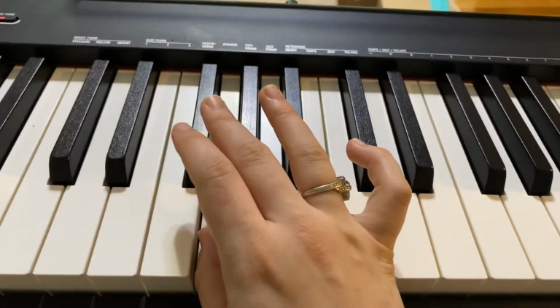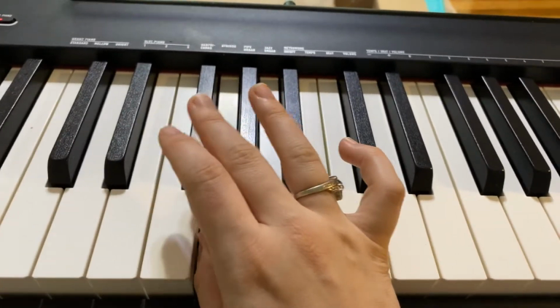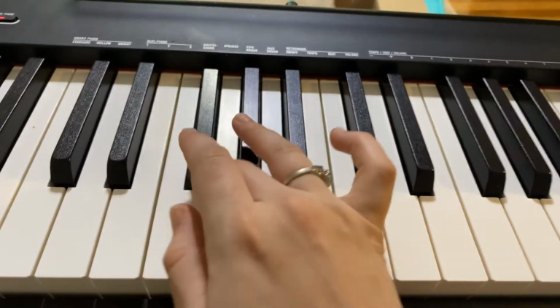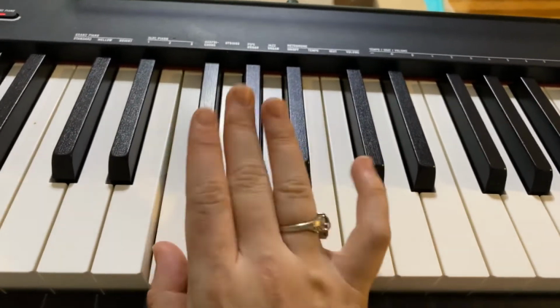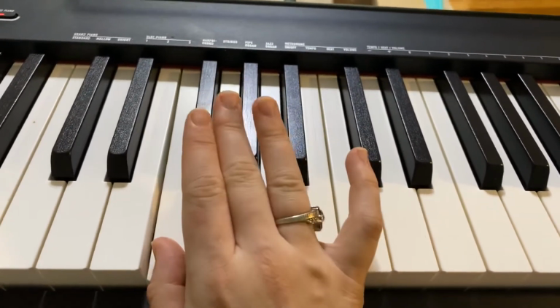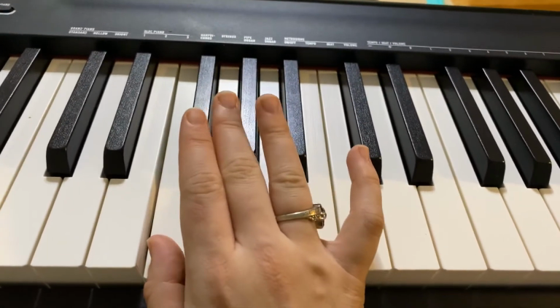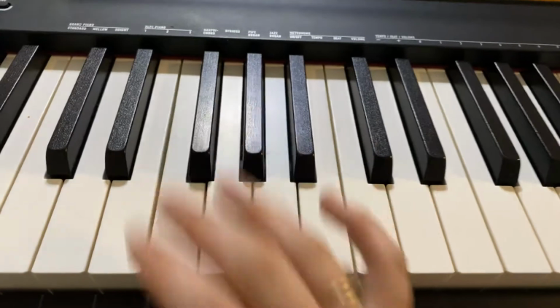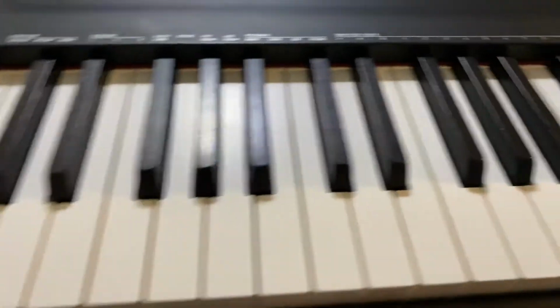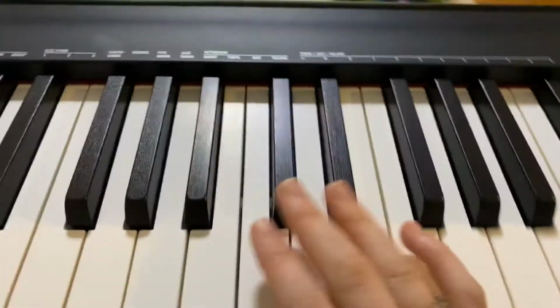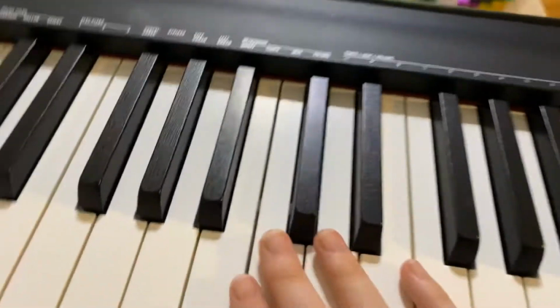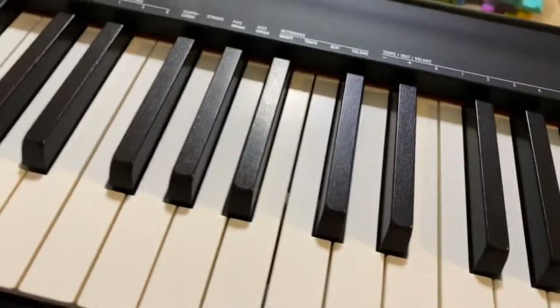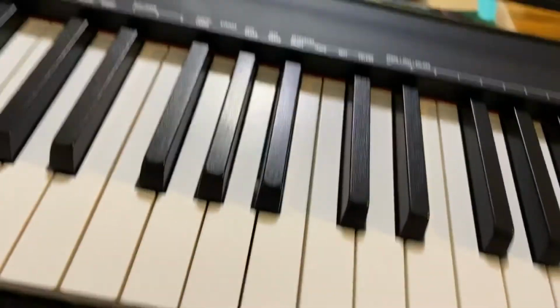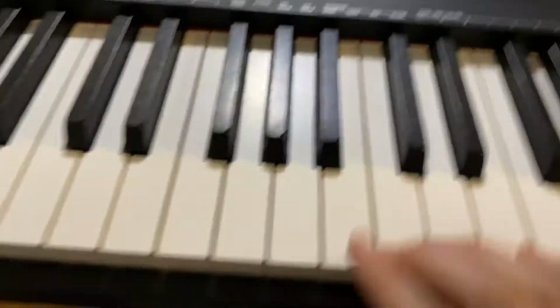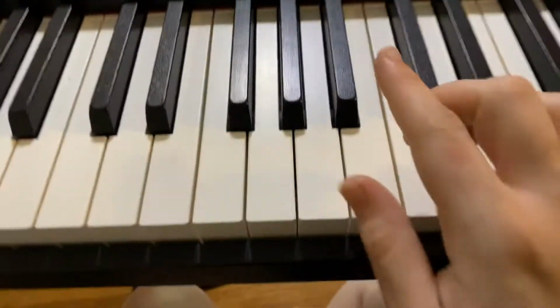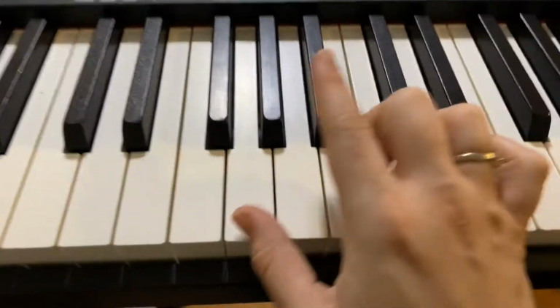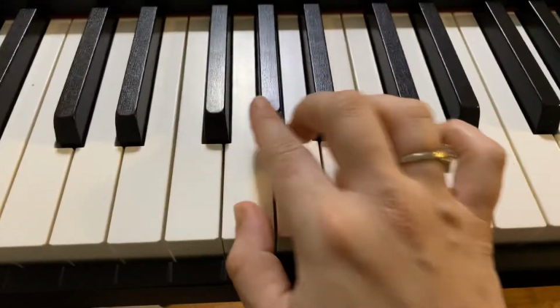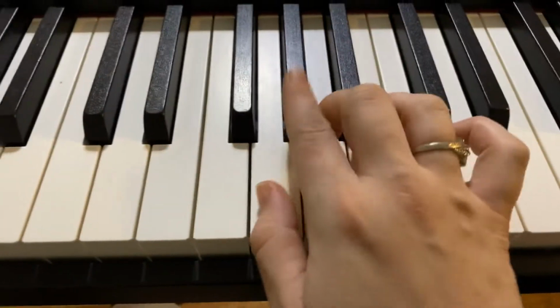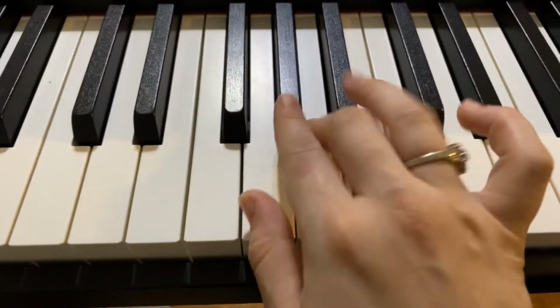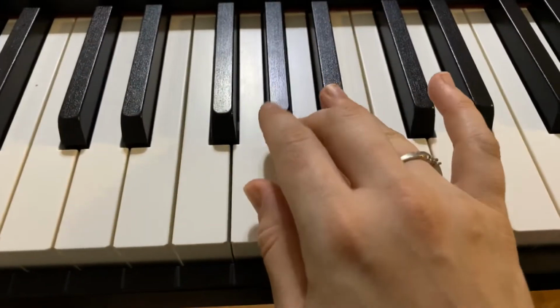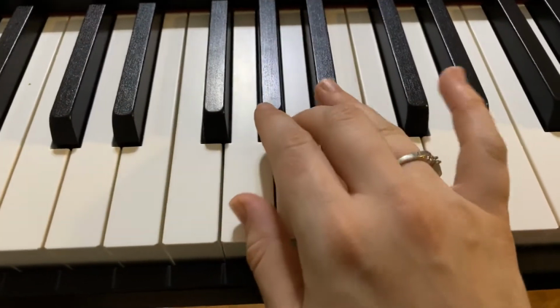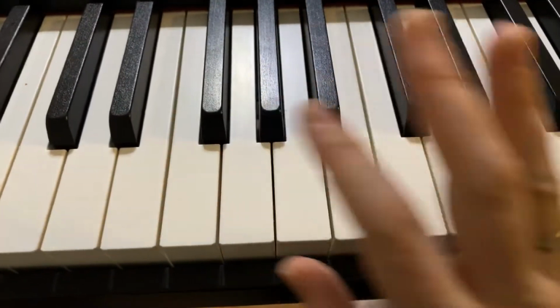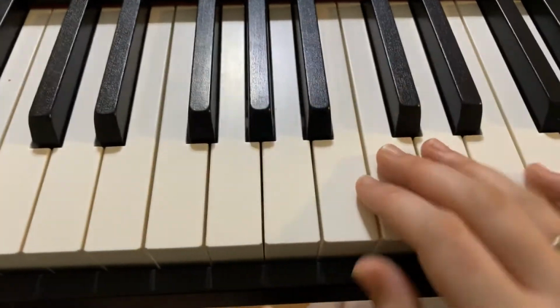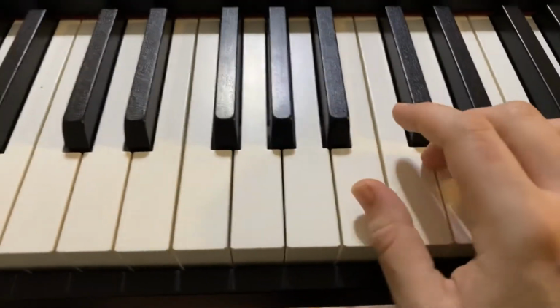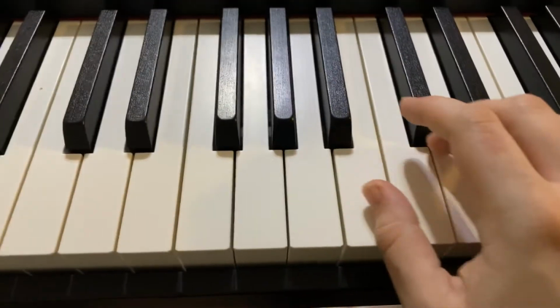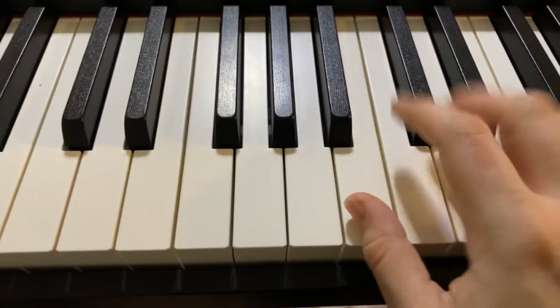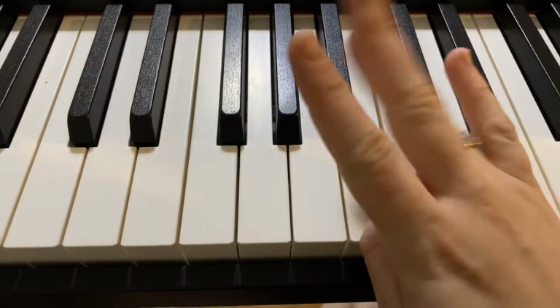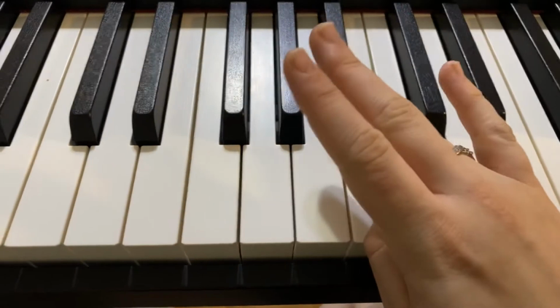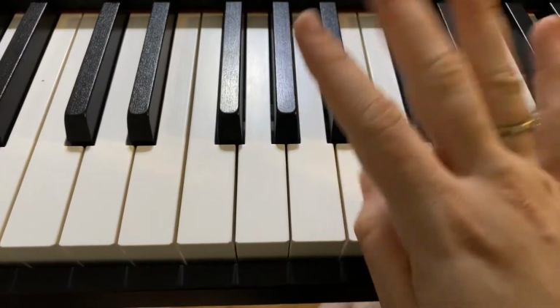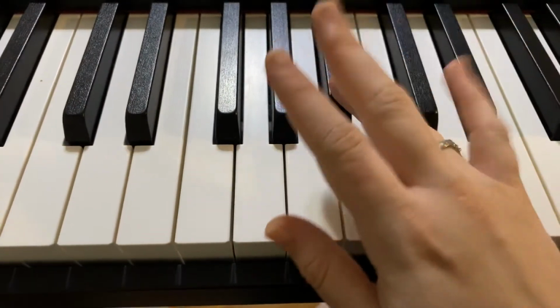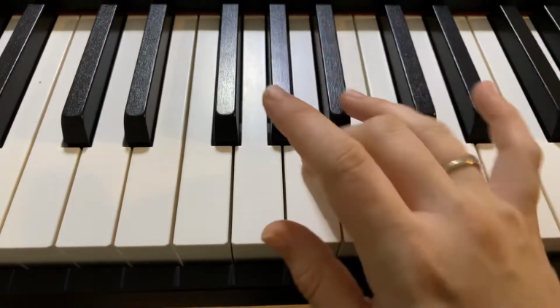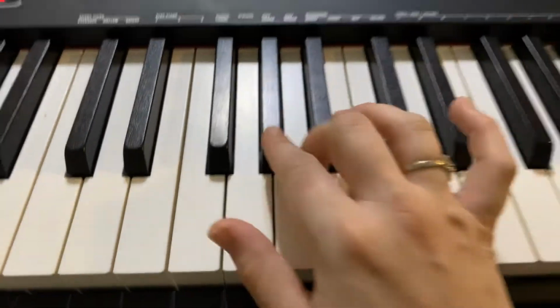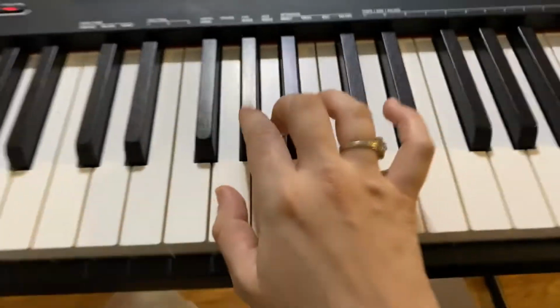And then 3, 1. All you have to remember is every time you have a G, you start your 1, 2, 3, 4 pattern. Or every time we're going down and we have a B flat, we start 4, 3, 2, 1.